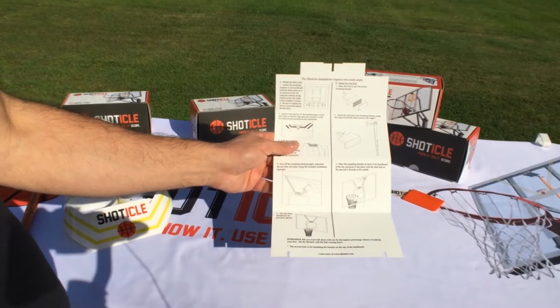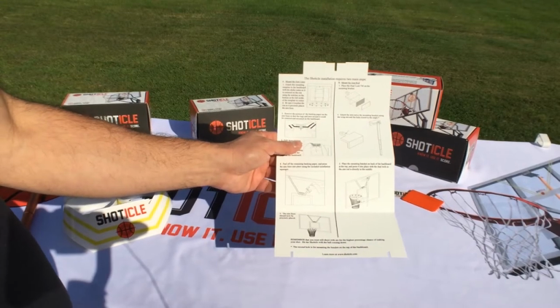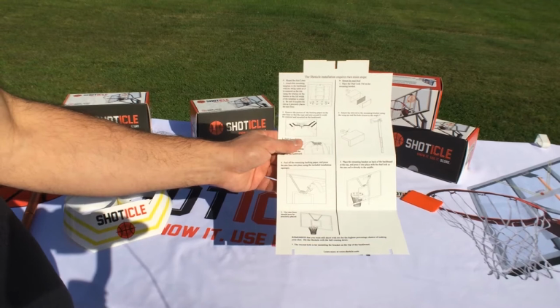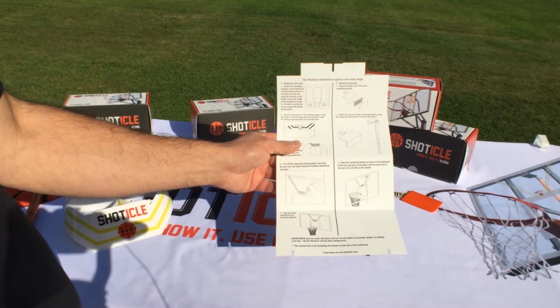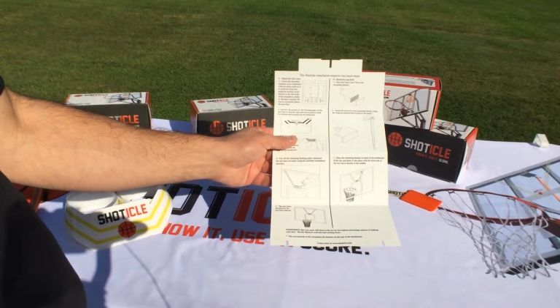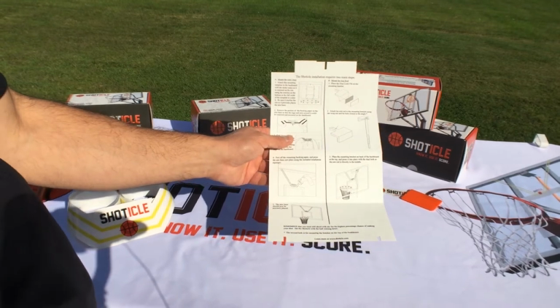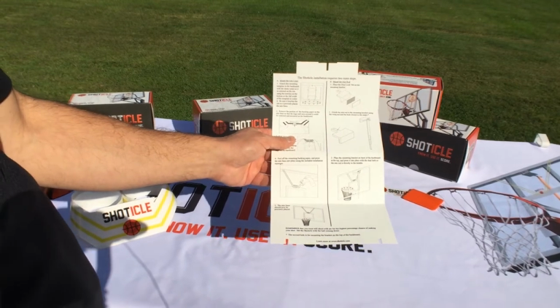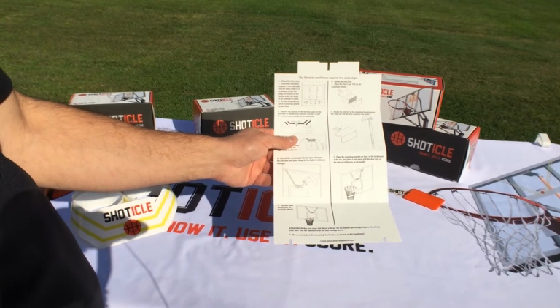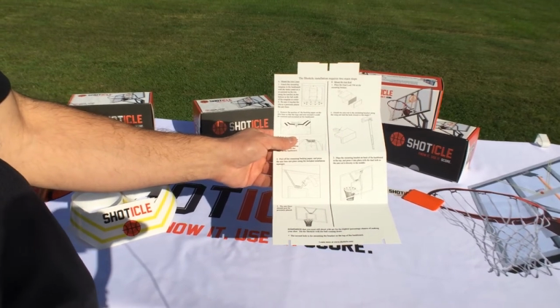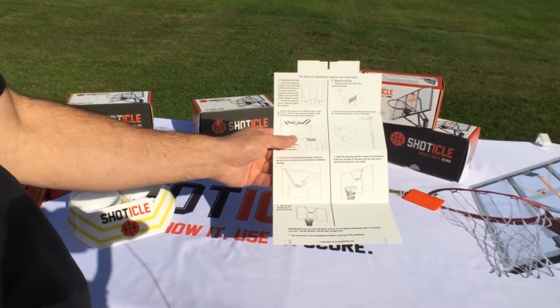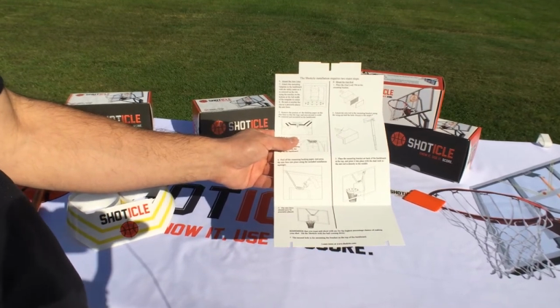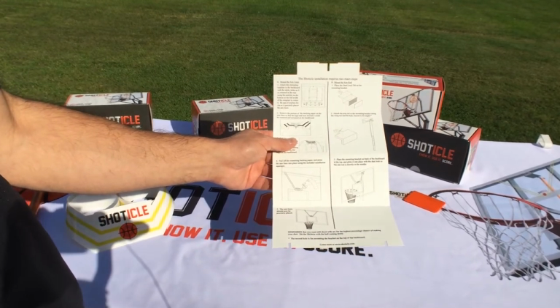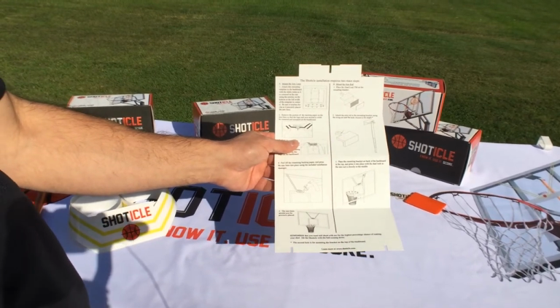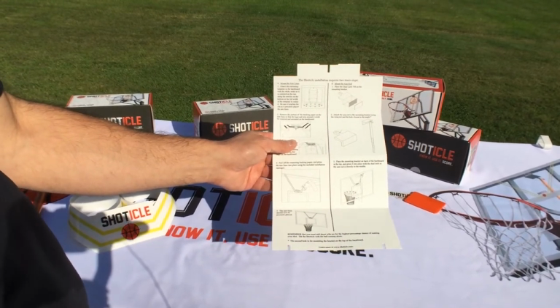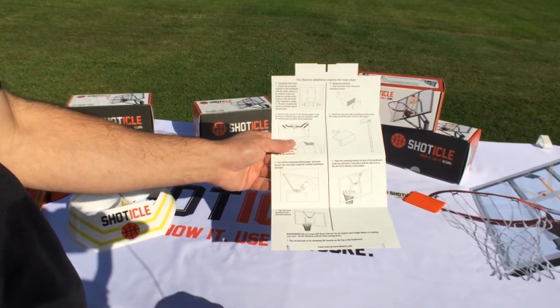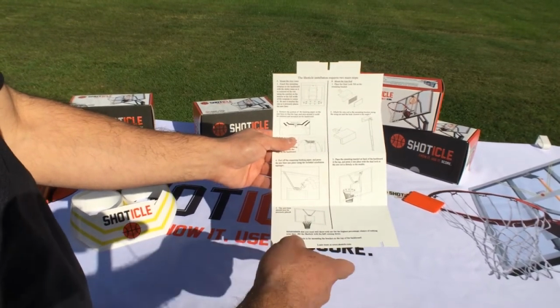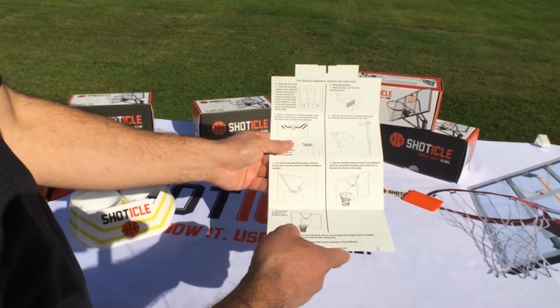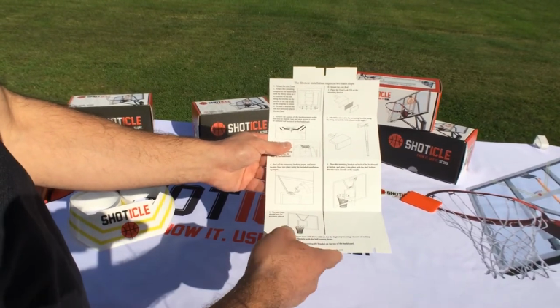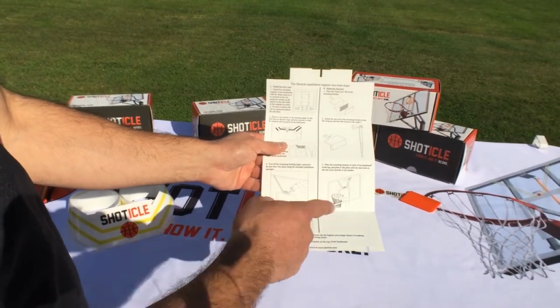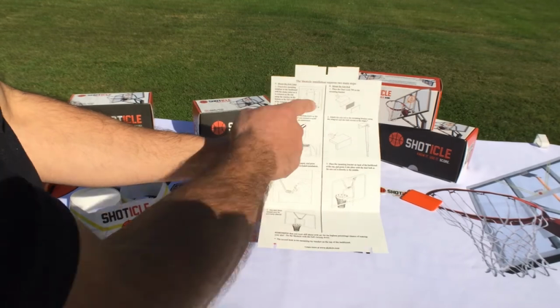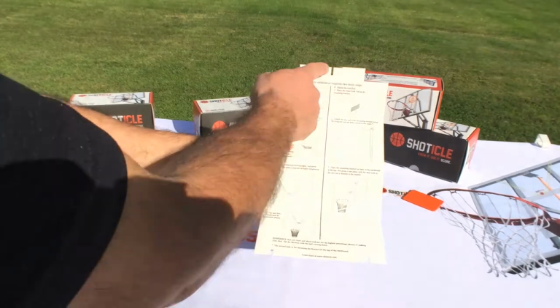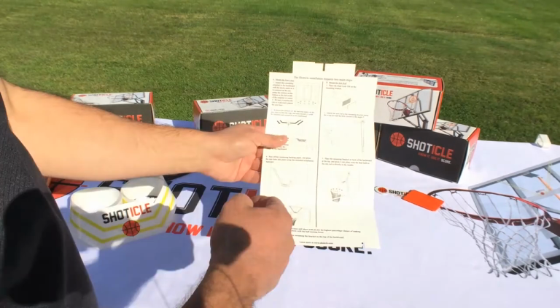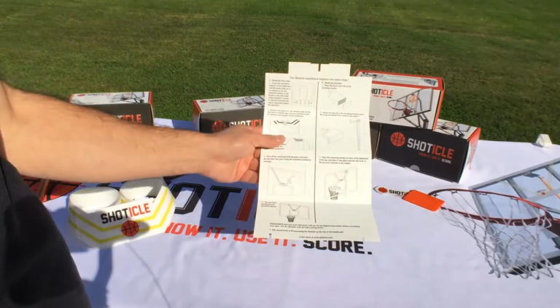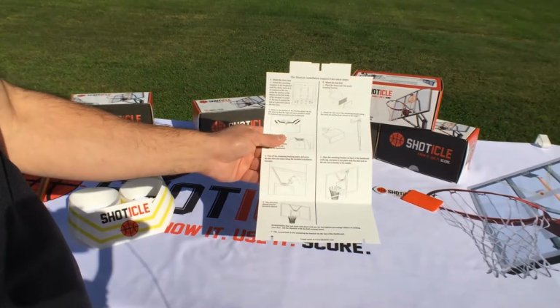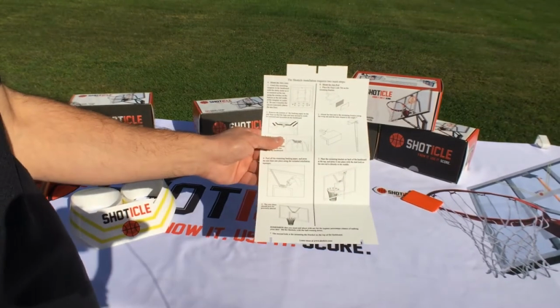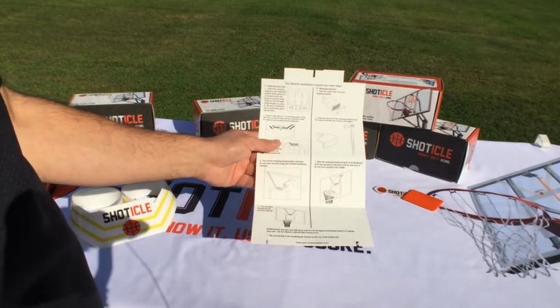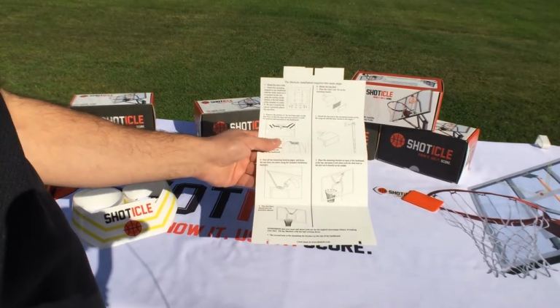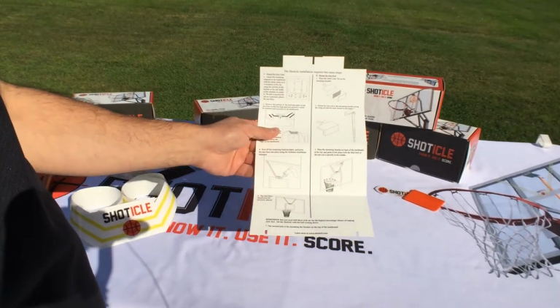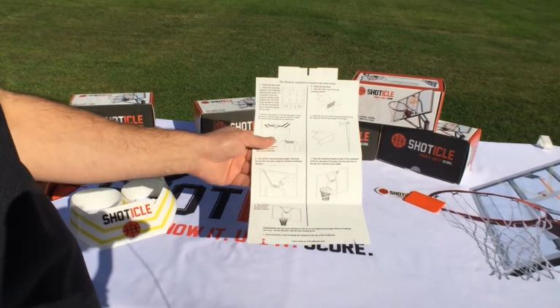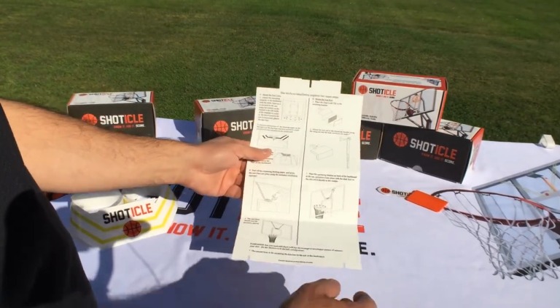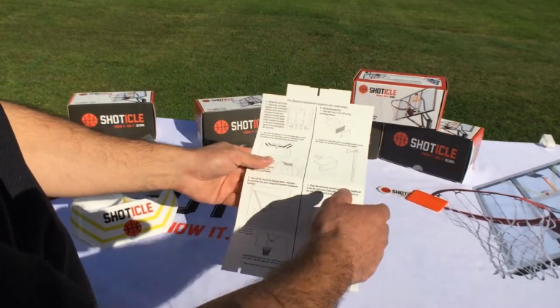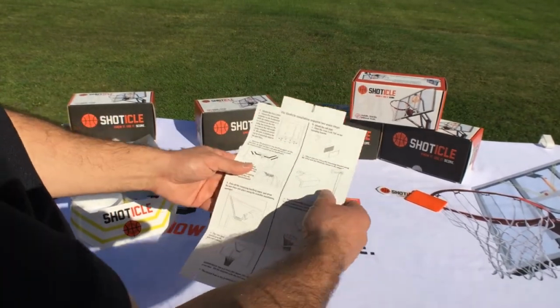The mounting template is designed to give you the precise location where you need to mount your aim lines. The distance from the bottom of the template to the top is the precise location where your aim lines need to be mounted.